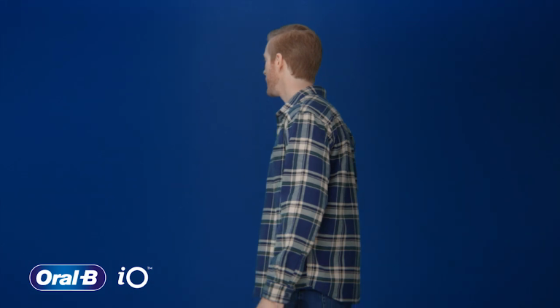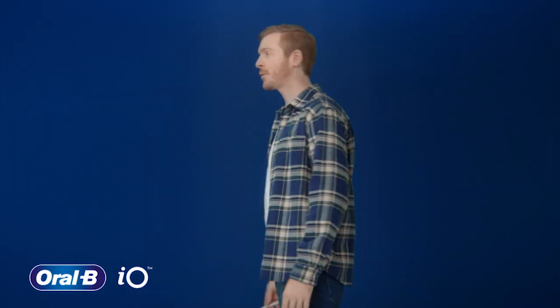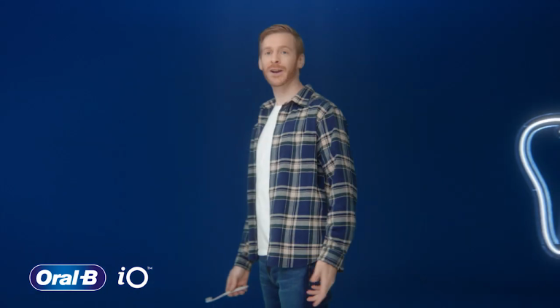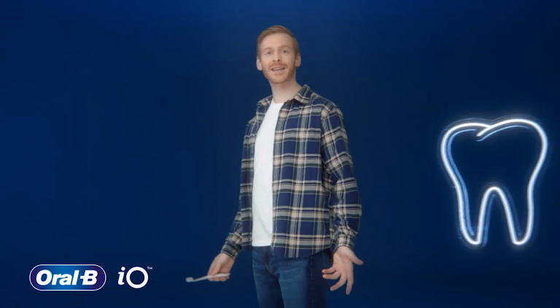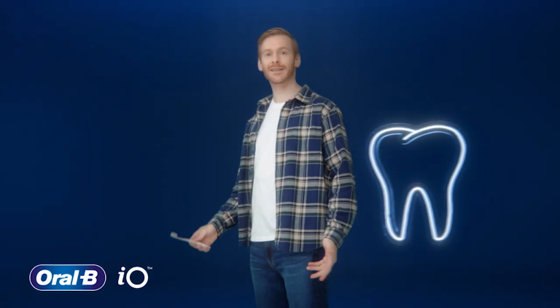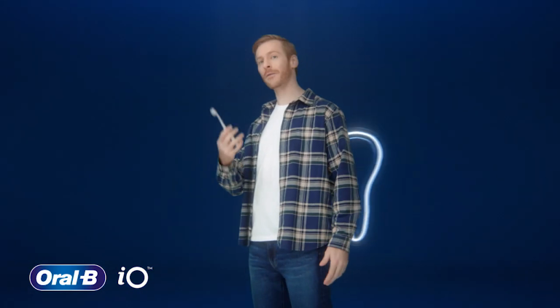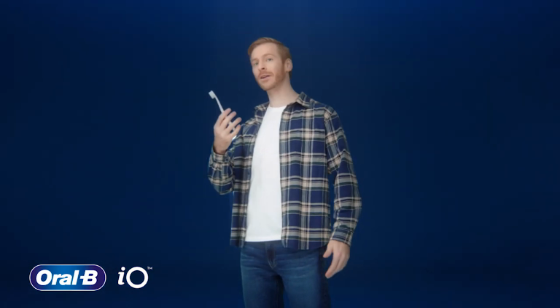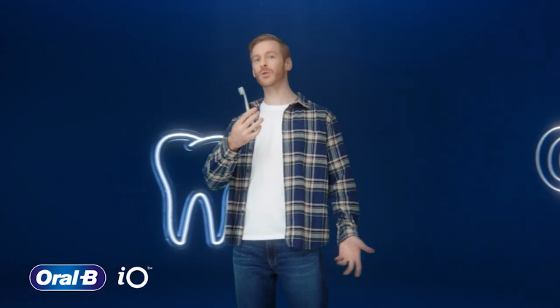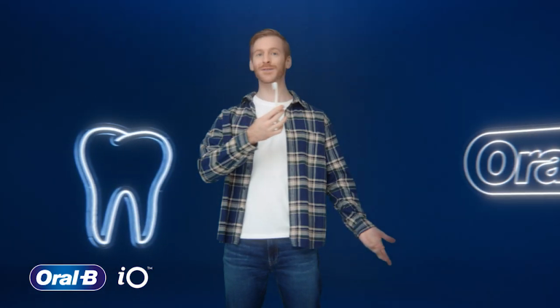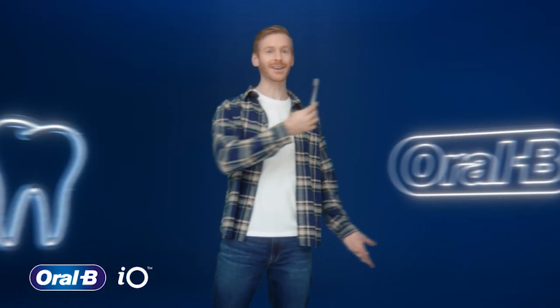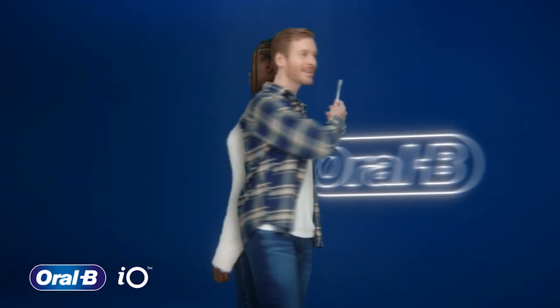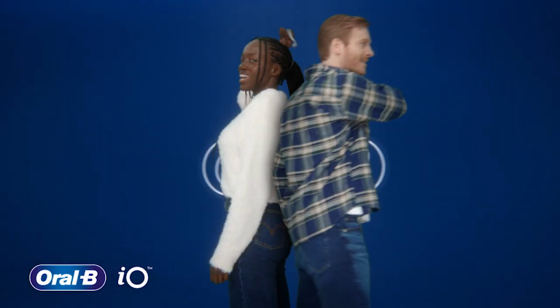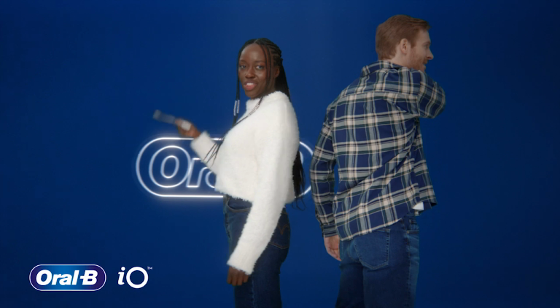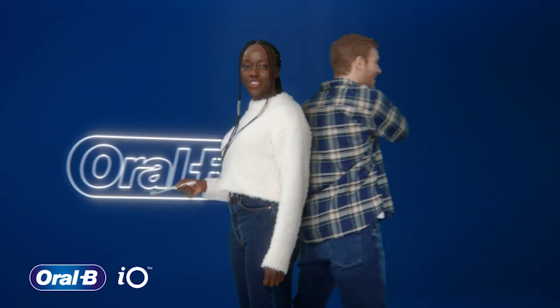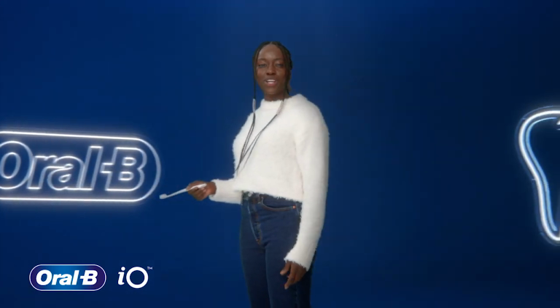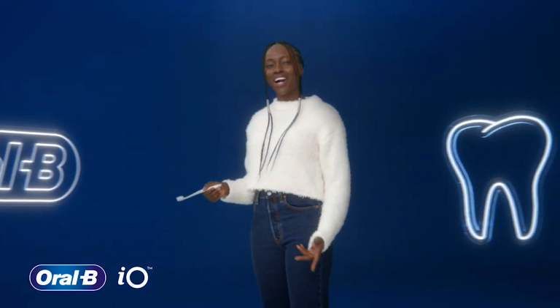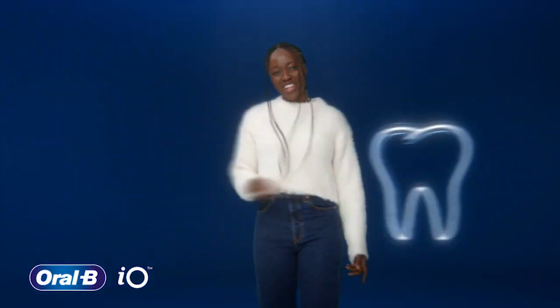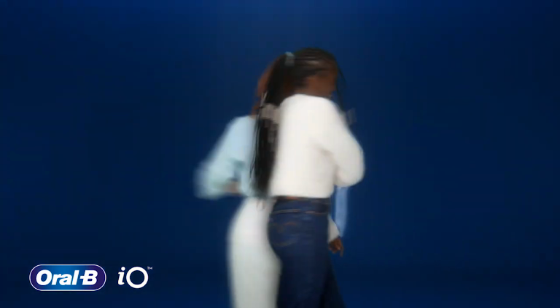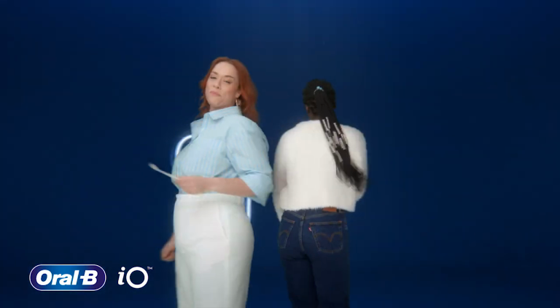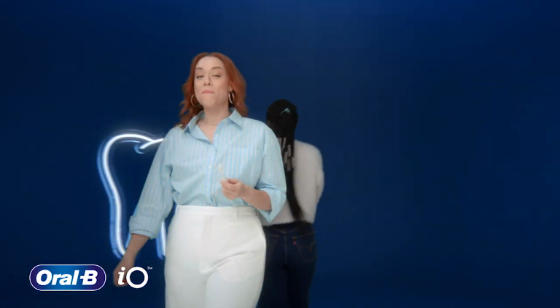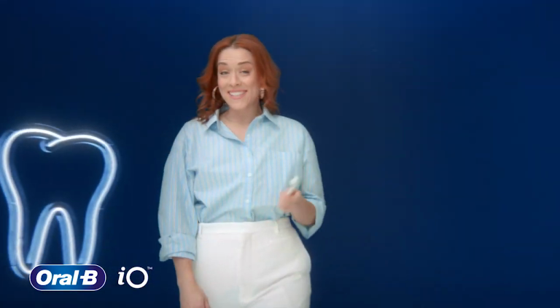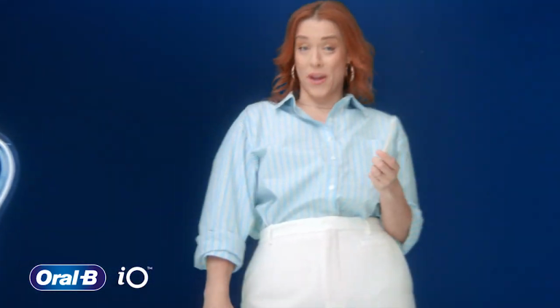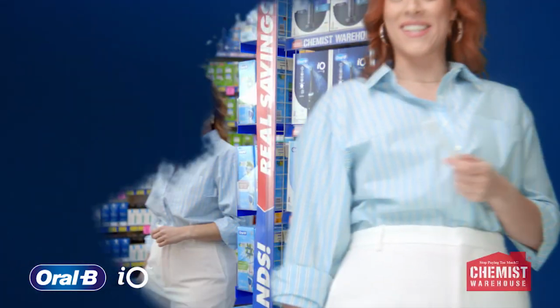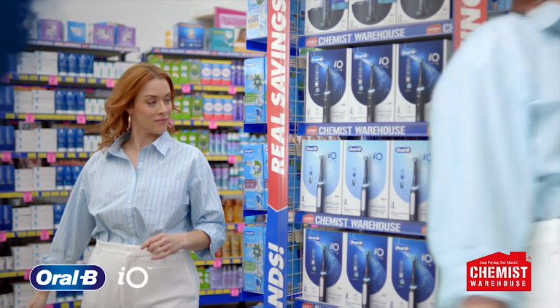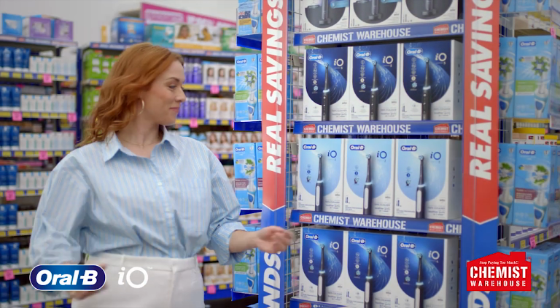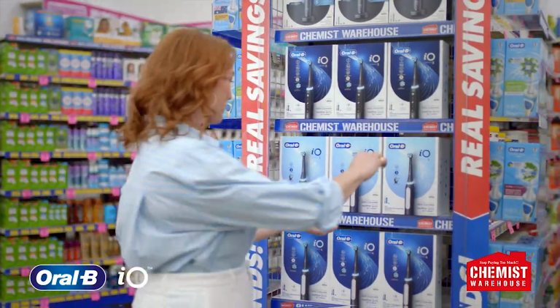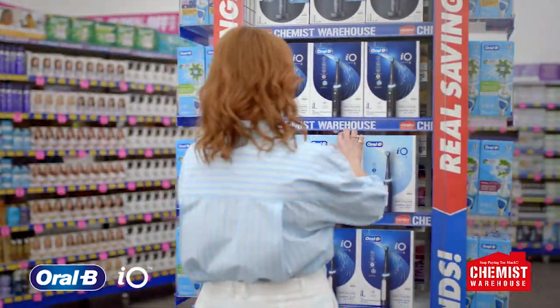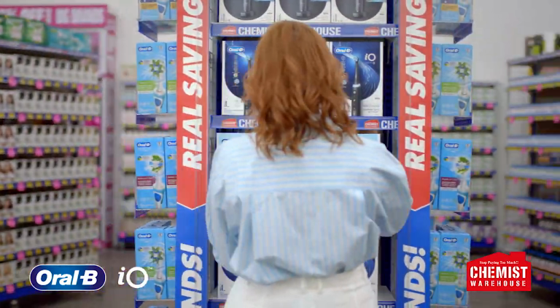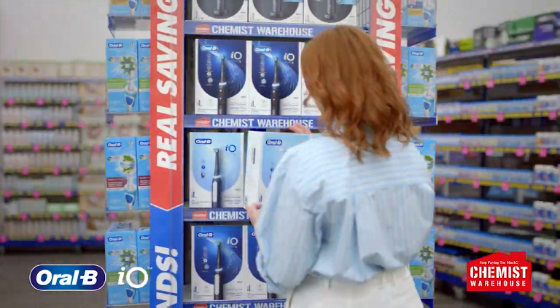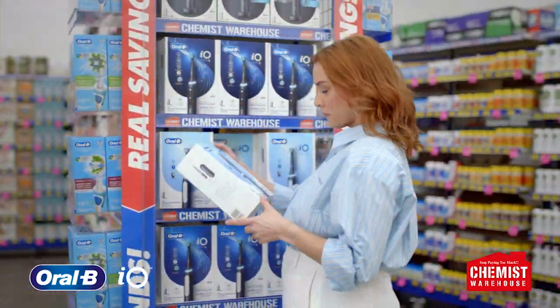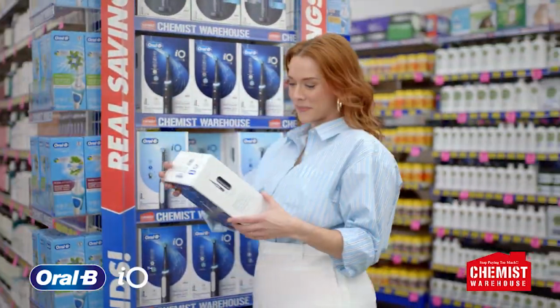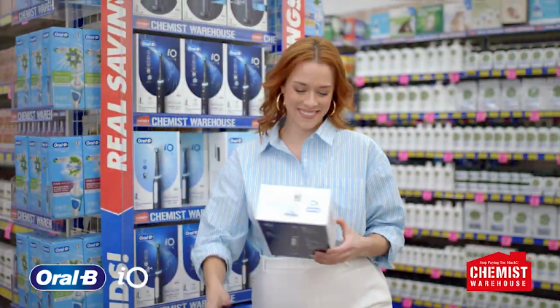Of course I want healthy teeth, but I felt my regular brush worked just fine. And I thought electric toothbrushes were harsh on gums. But then my dentist recommended the Oral-B IO3 electric toothbrush. And I haven't looked back.